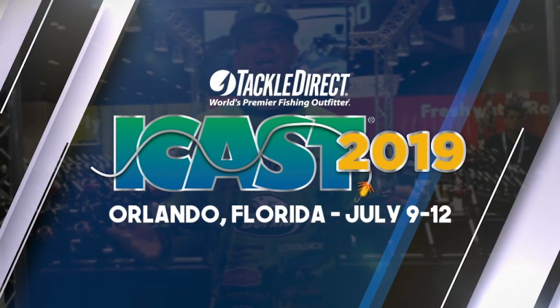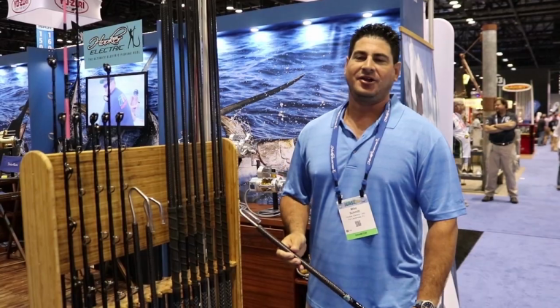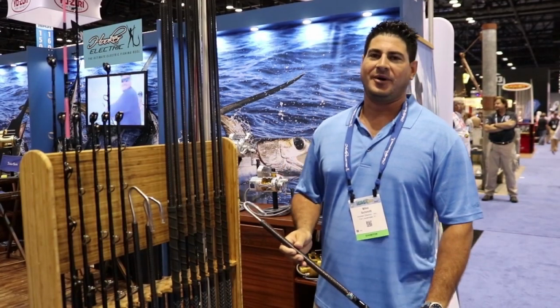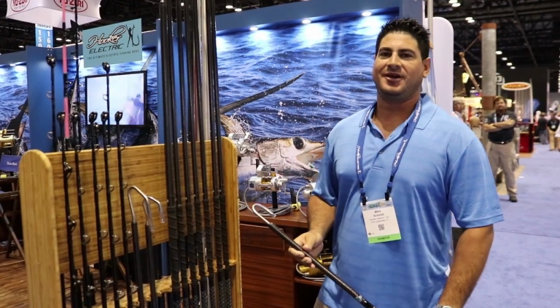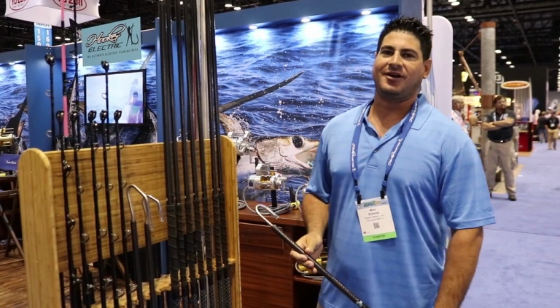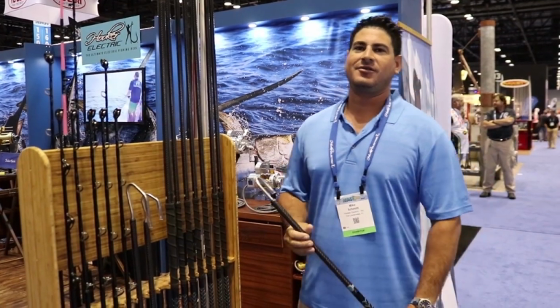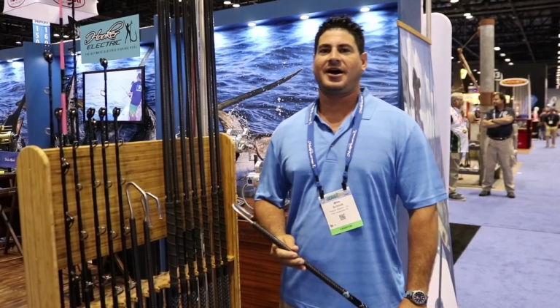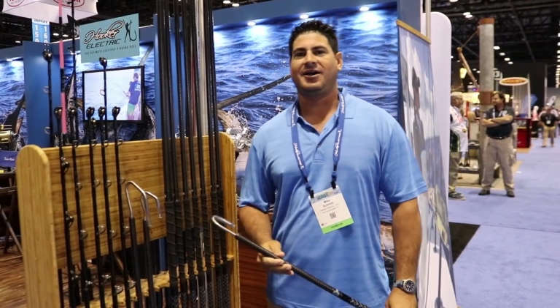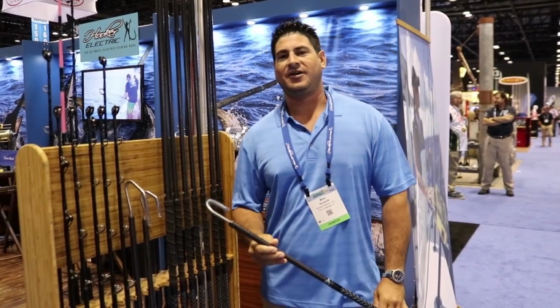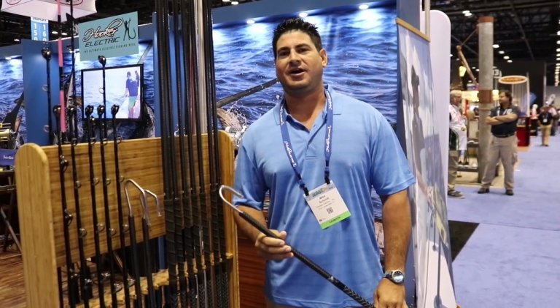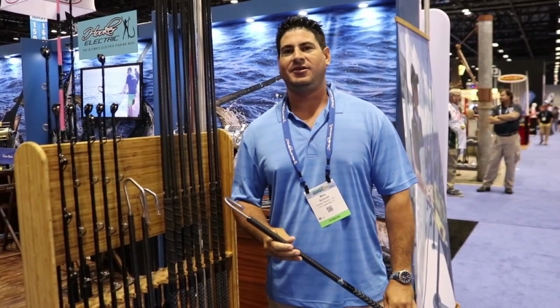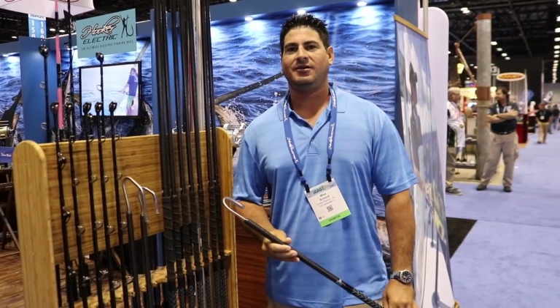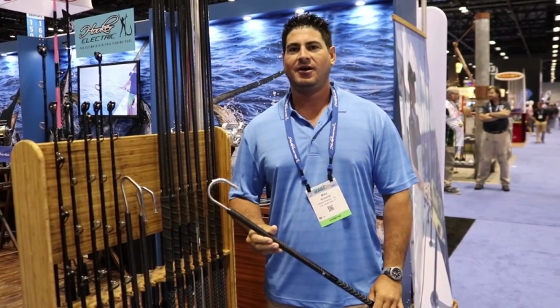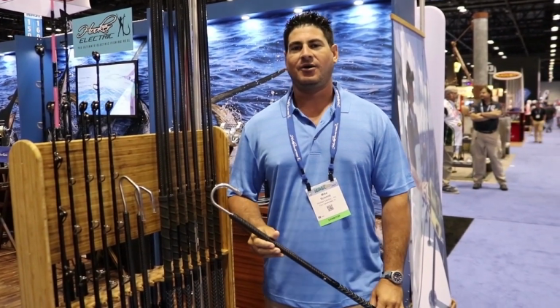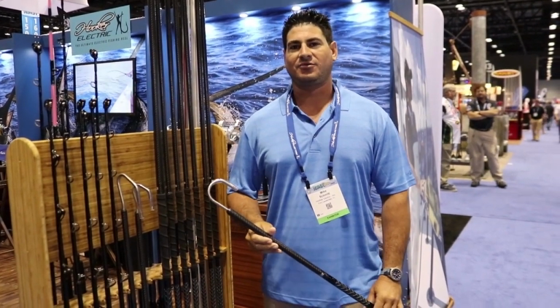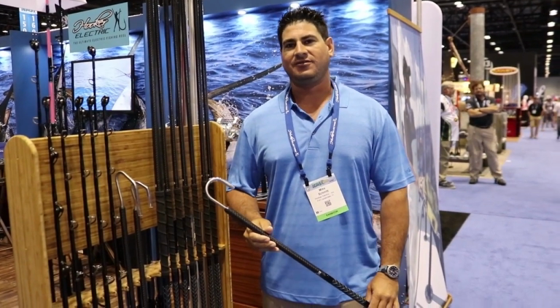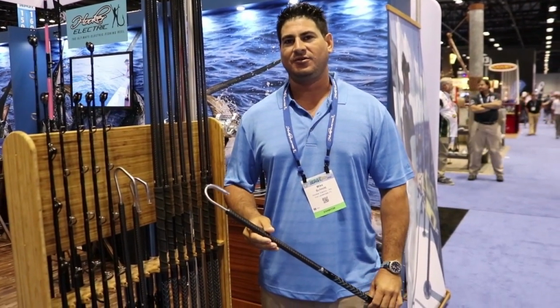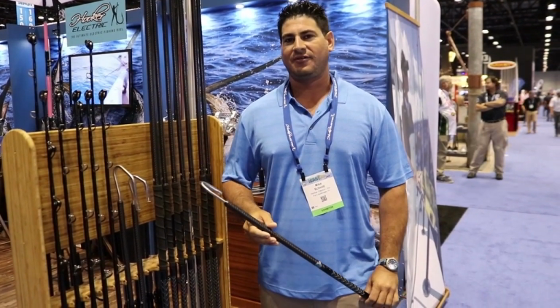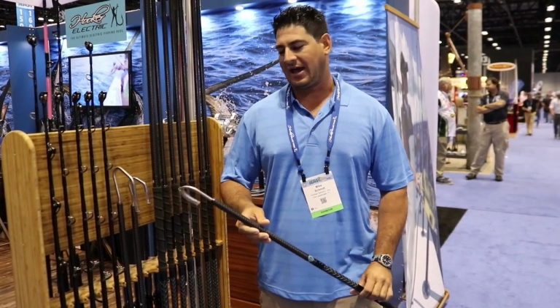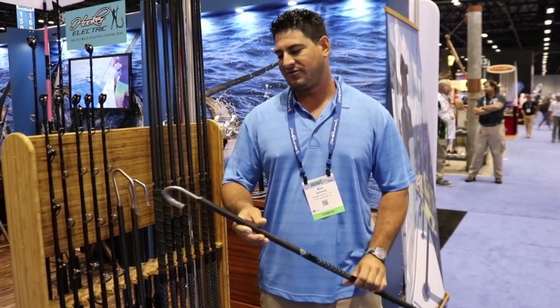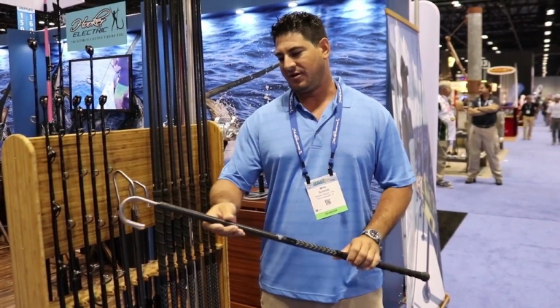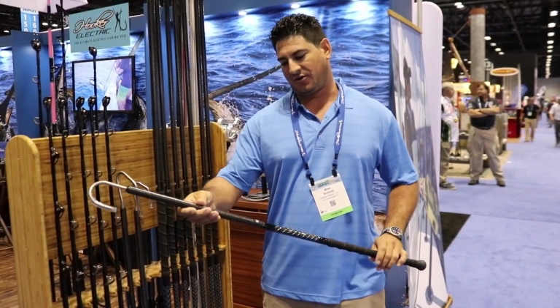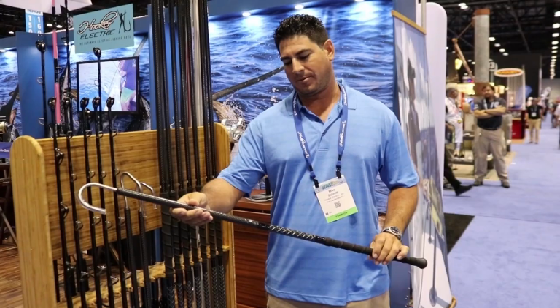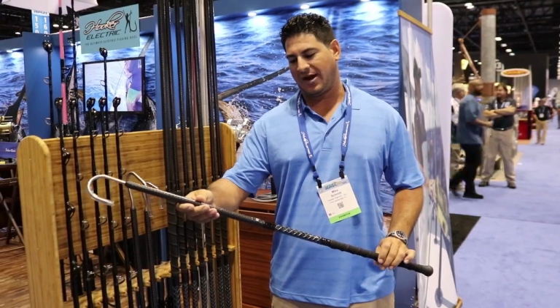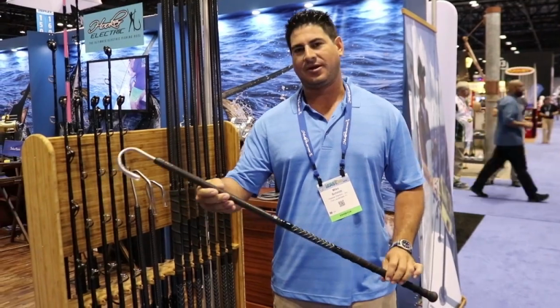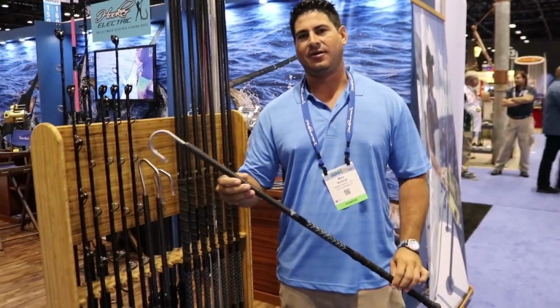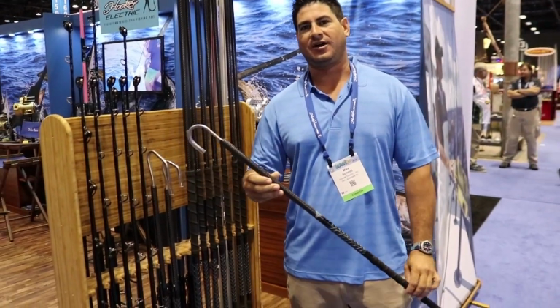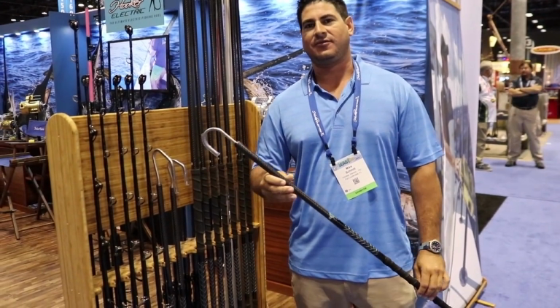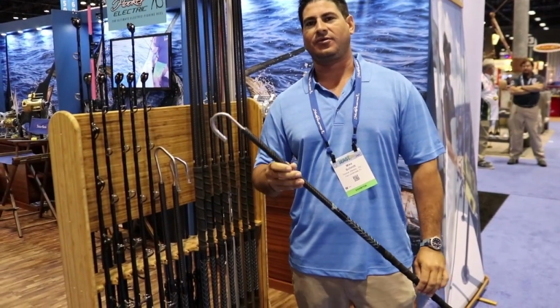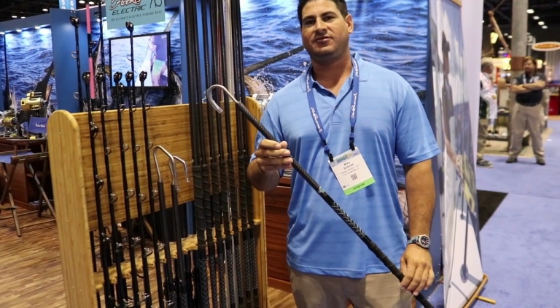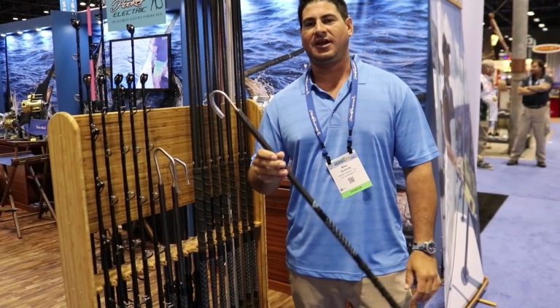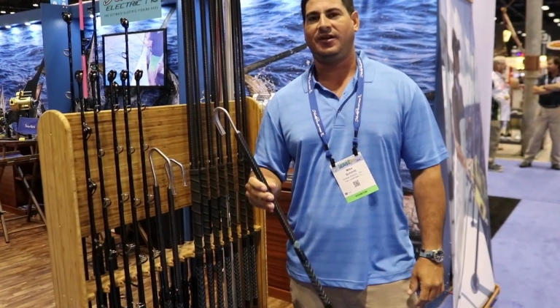How you doing? Mike Schmidt here. ICAST 2019. We just released a new set of gaffs. They're carbon fiber. They come in sizes of 3, 6, and 8 feet.